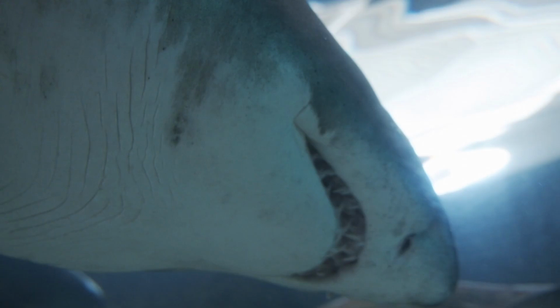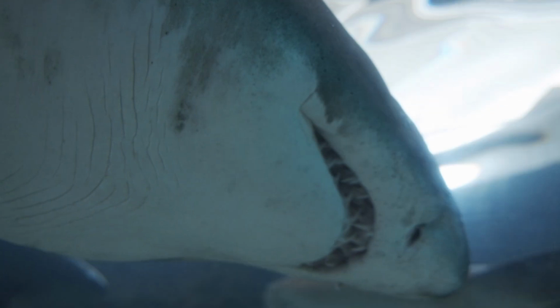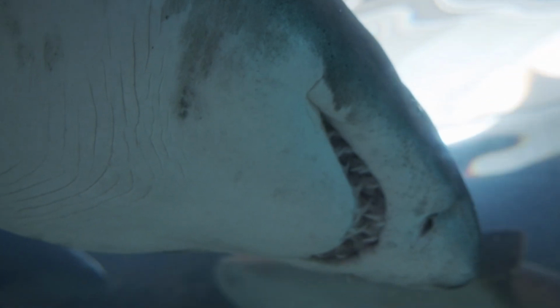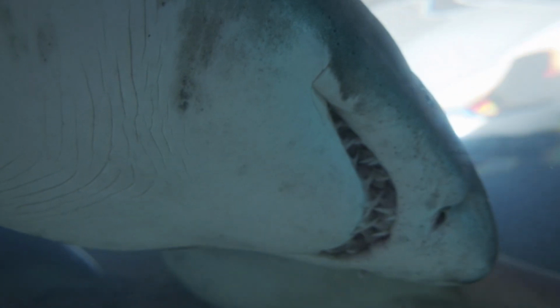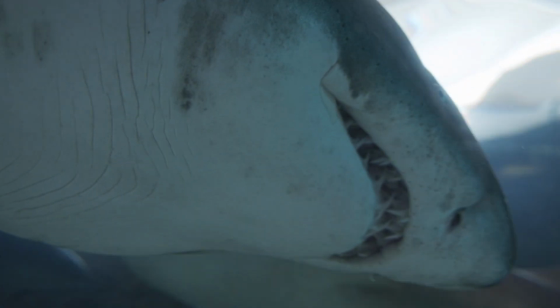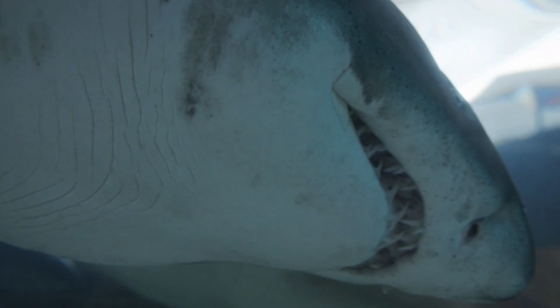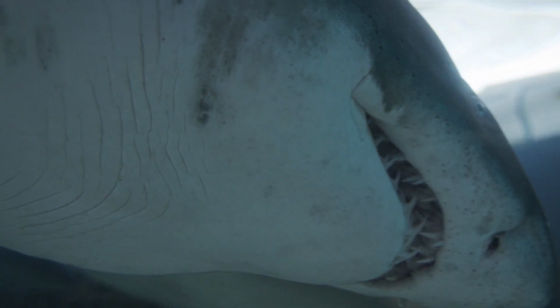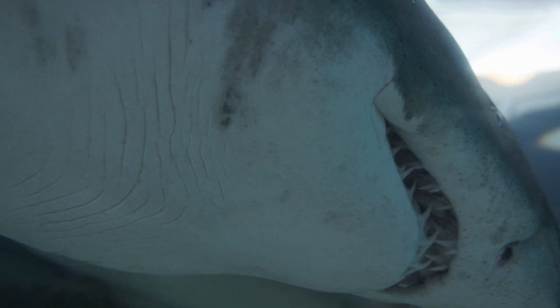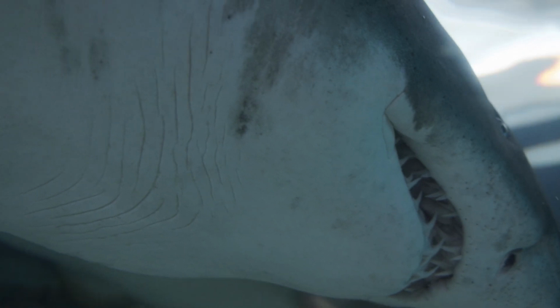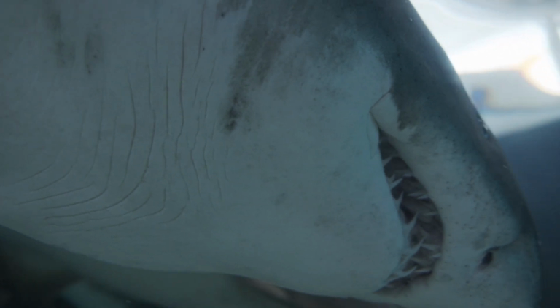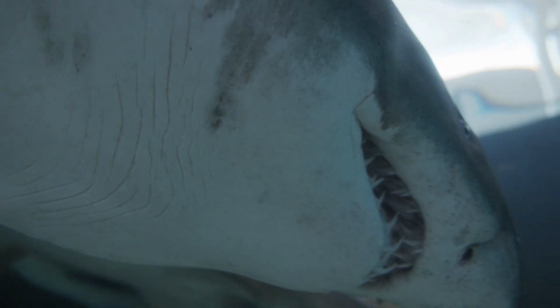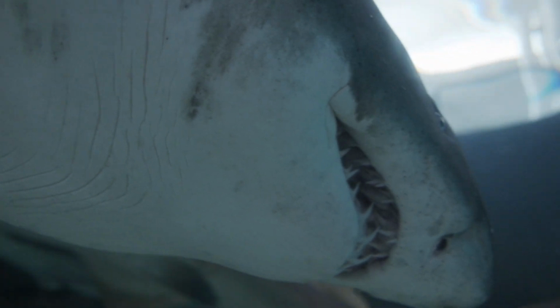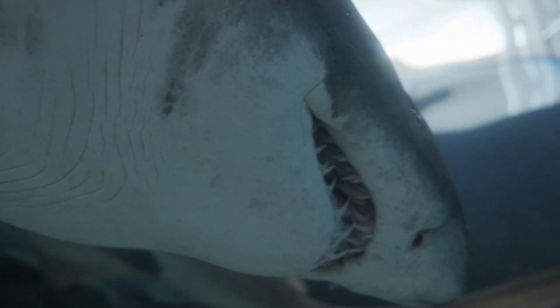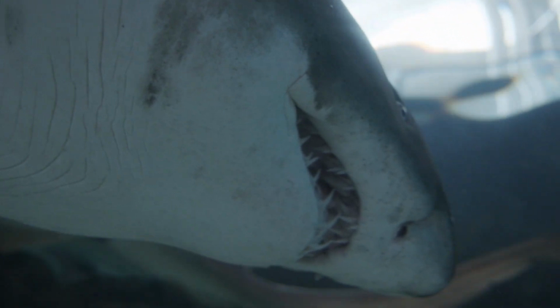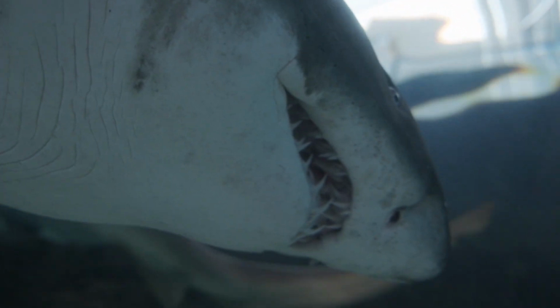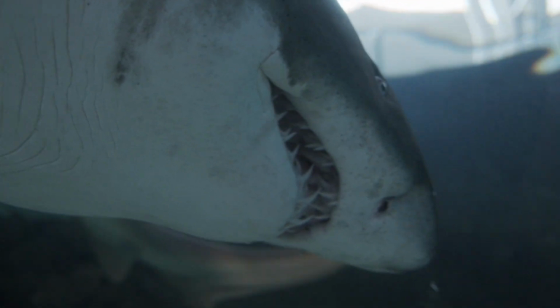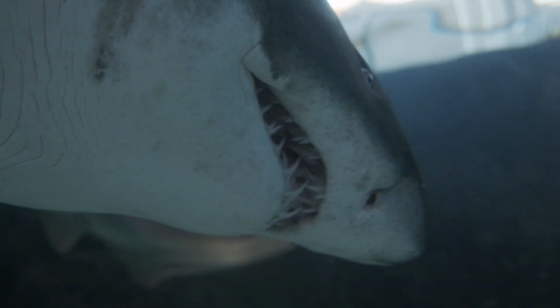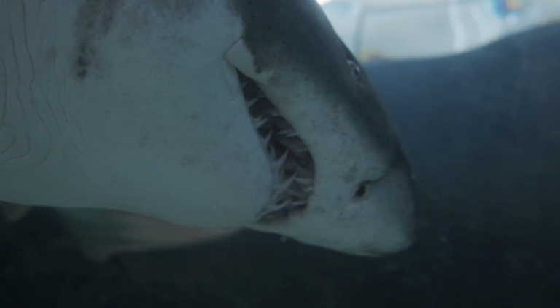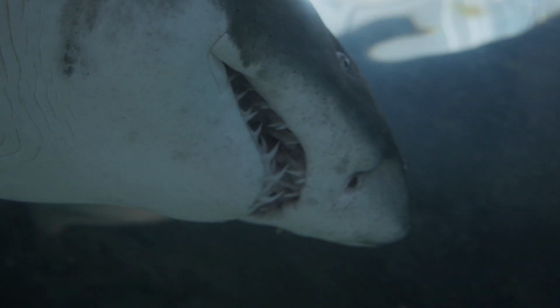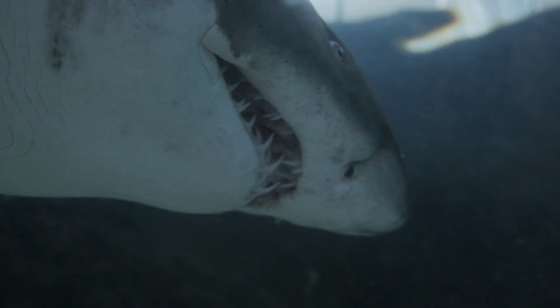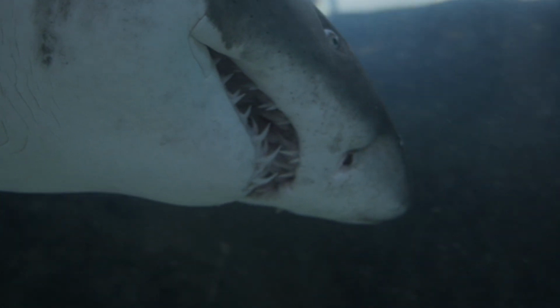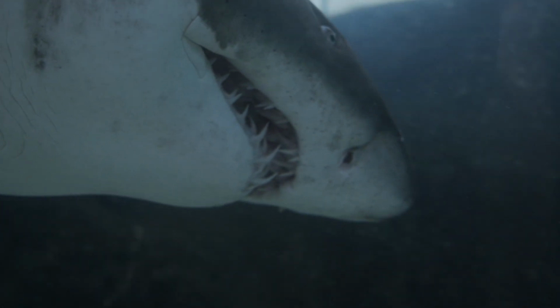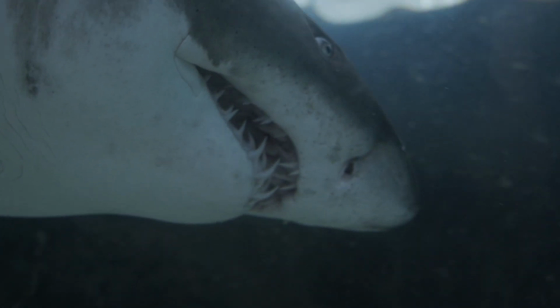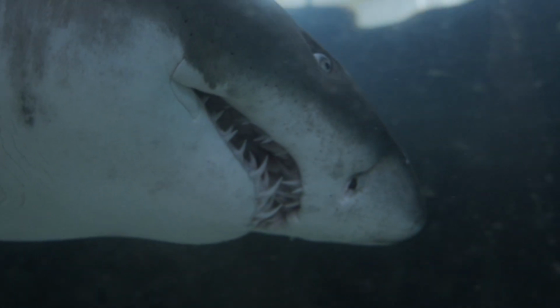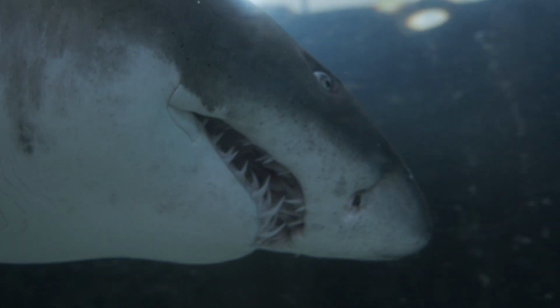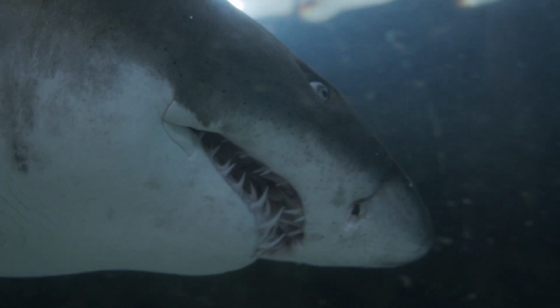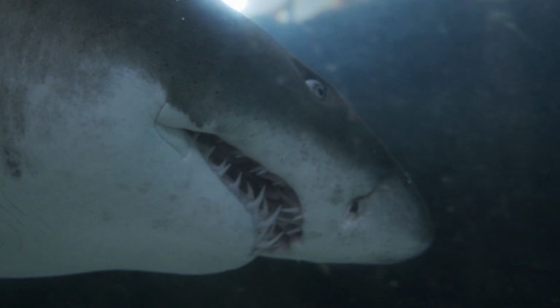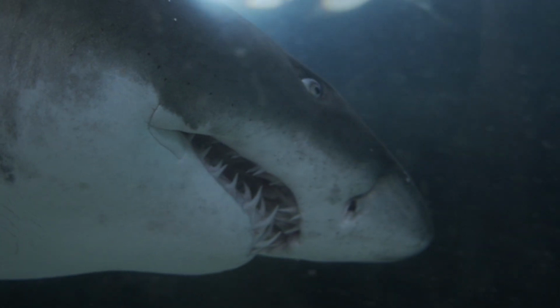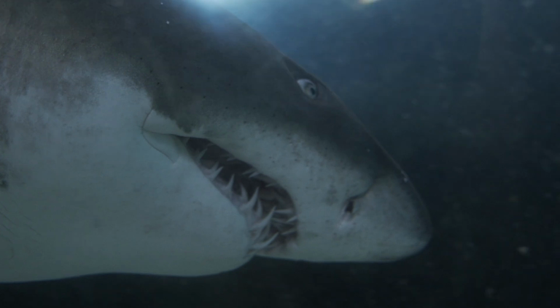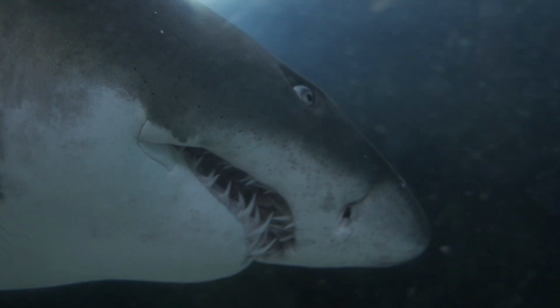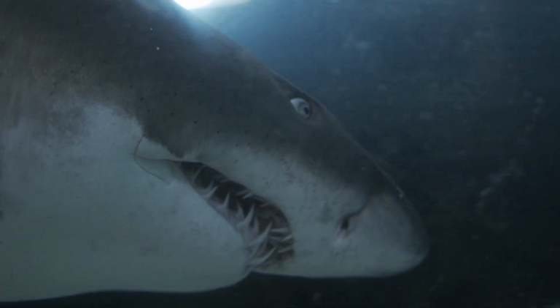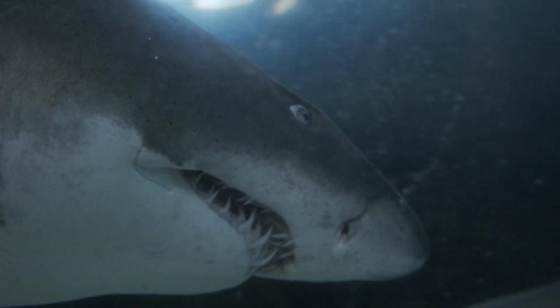And they have about 300 teeth at any time, arranged in multiple rows. But they can lose teeth and grow new ones throughout their lives.